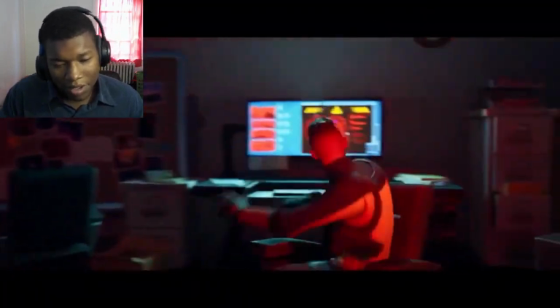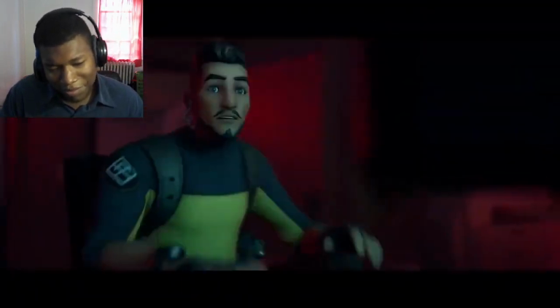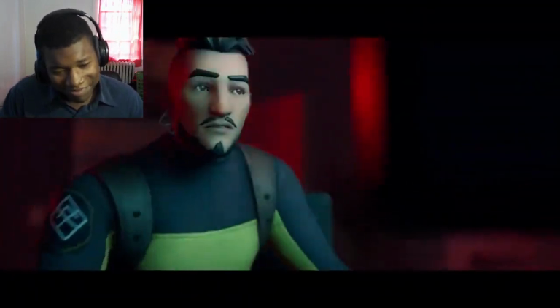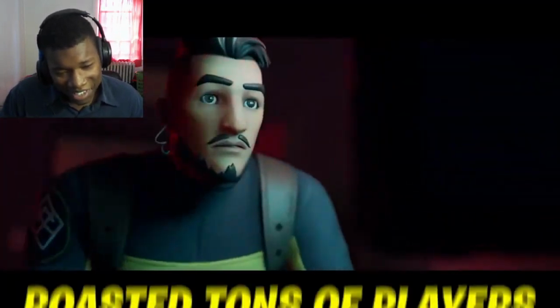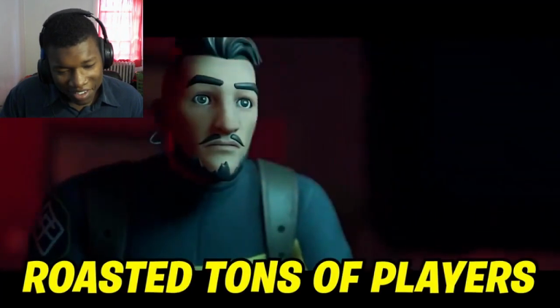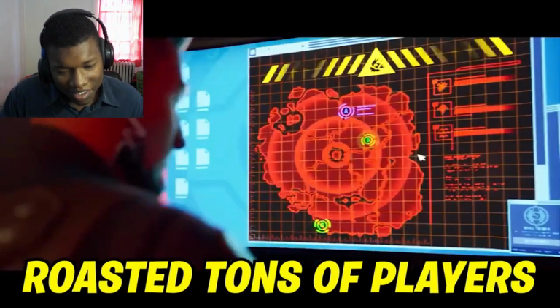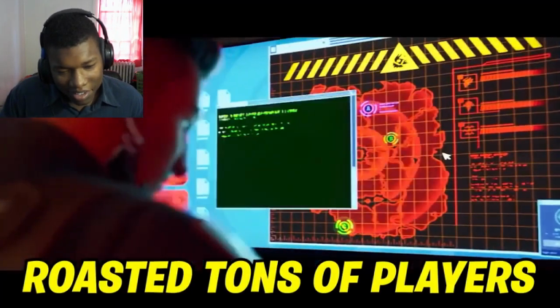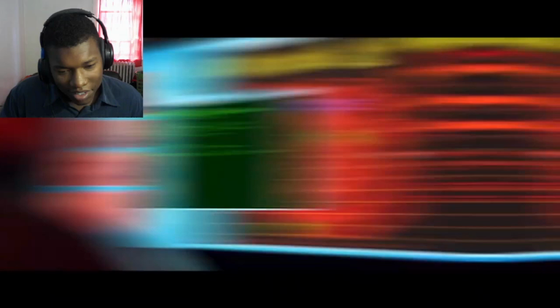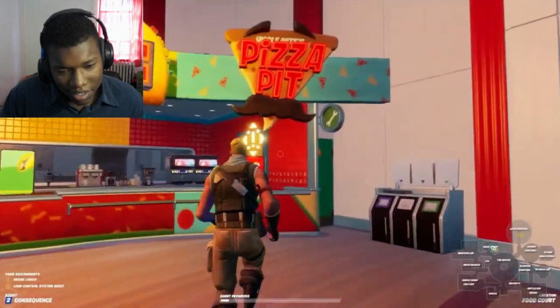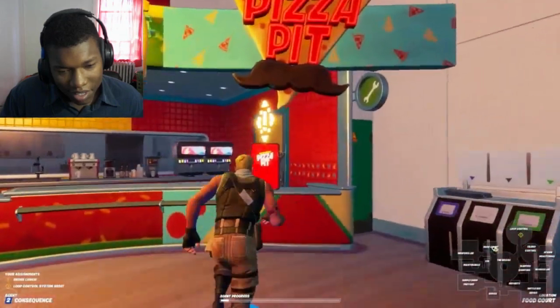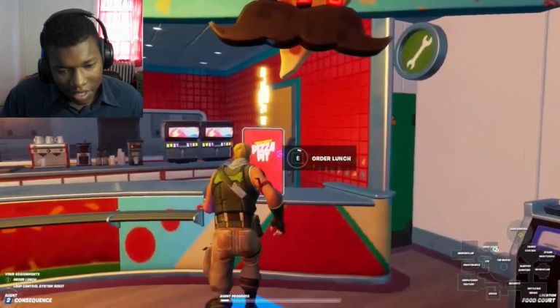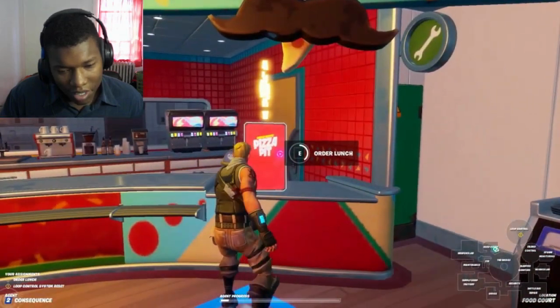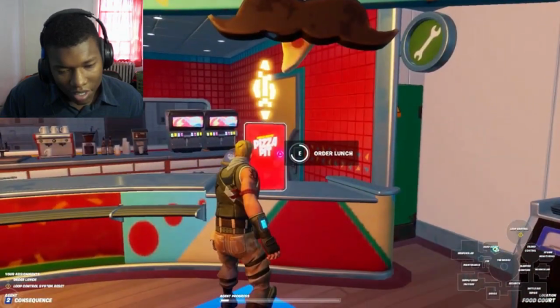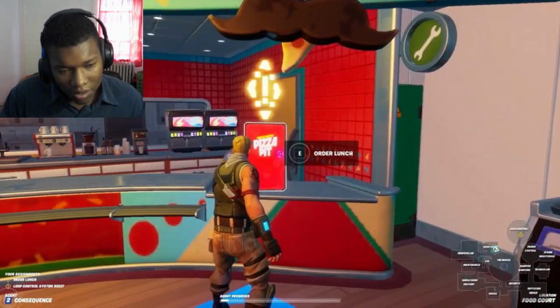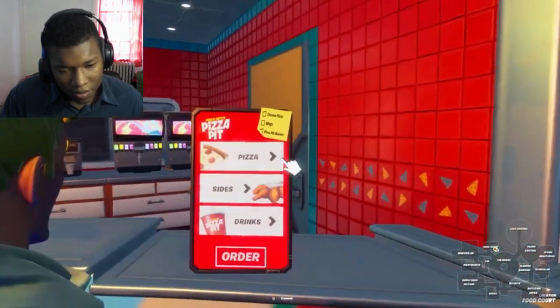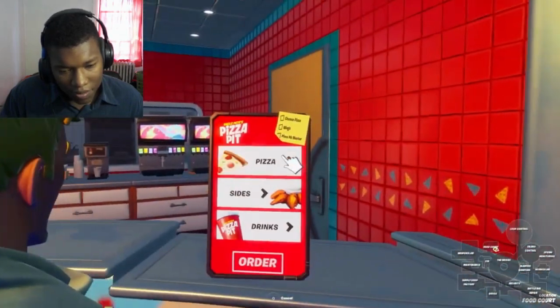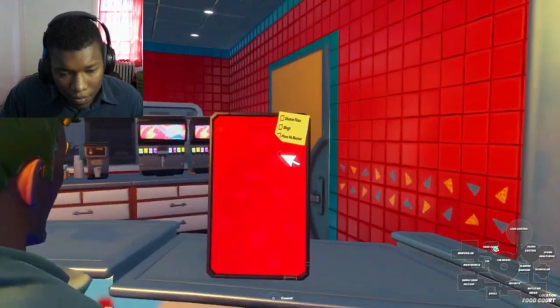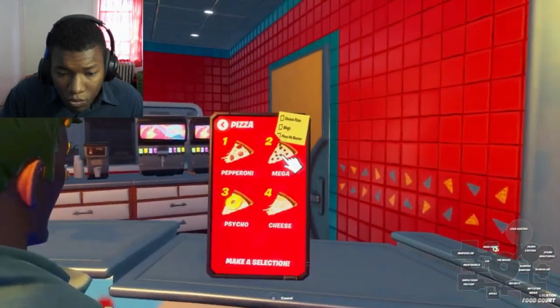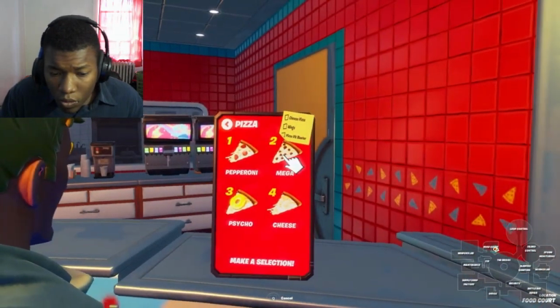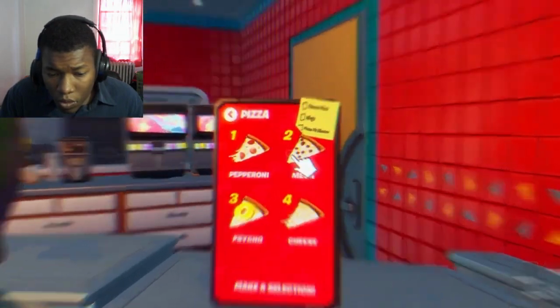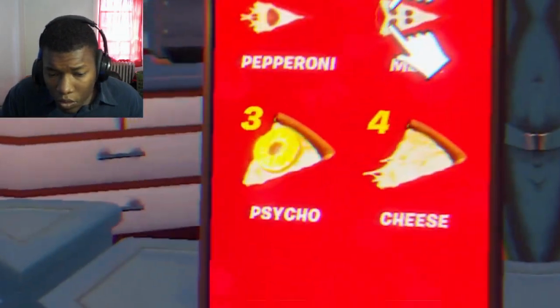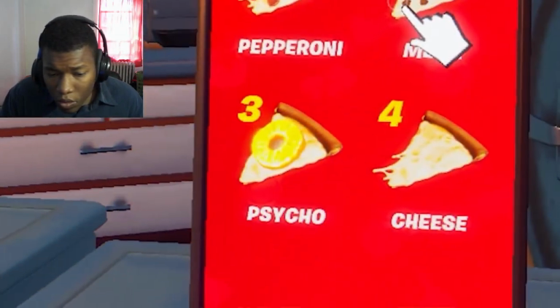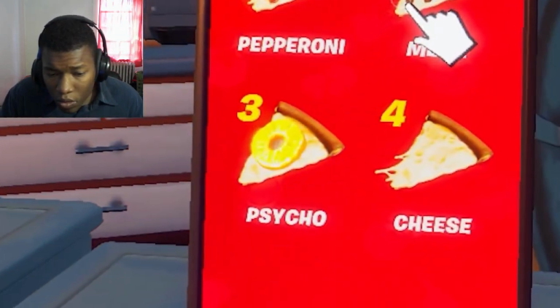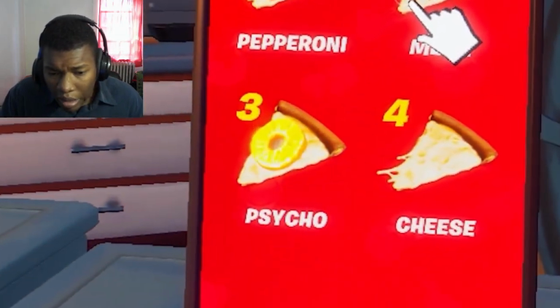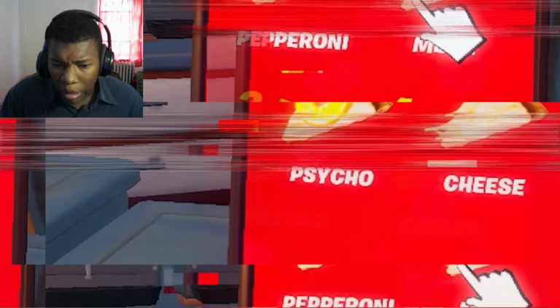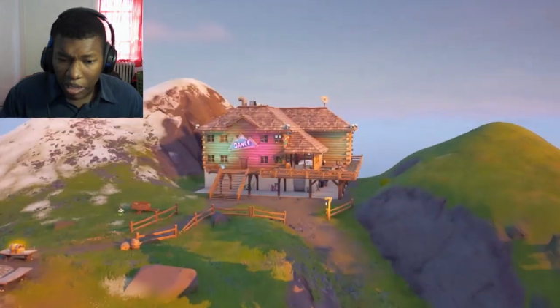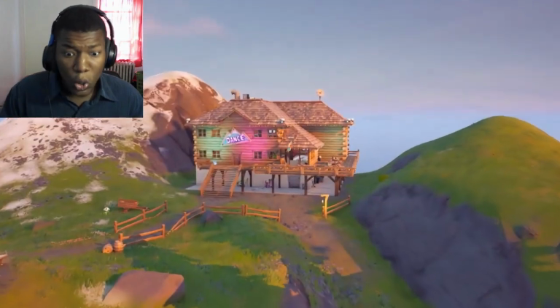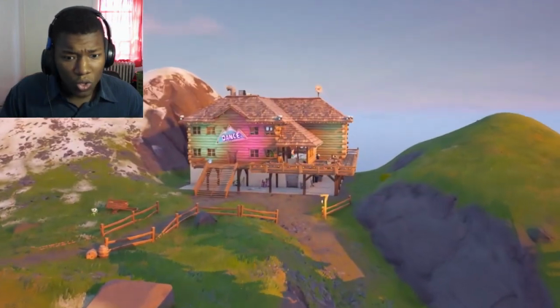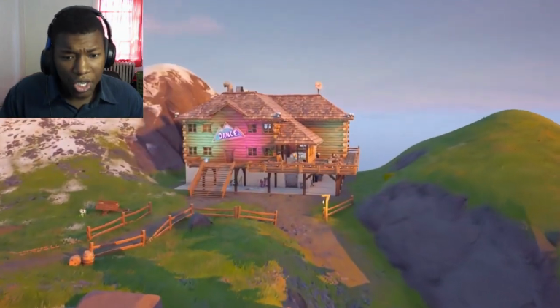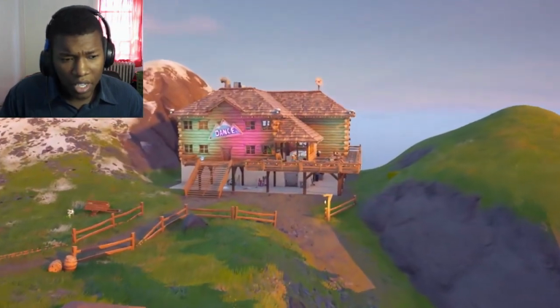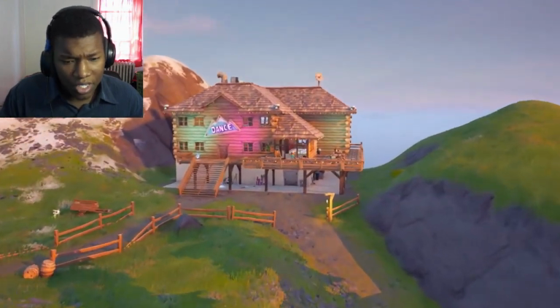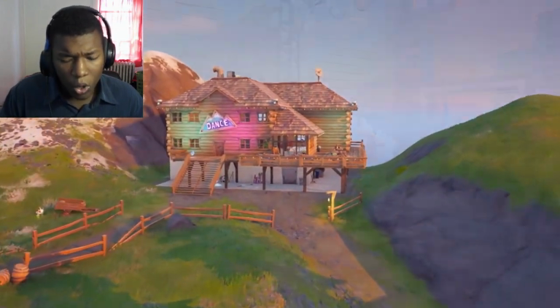Also, other secret Impostors that roasted tons of players. If you're ordering pizza in the cafeteria, take a look at the options and you'll notice that Pineapple is labeled as Psycho. You're a psycho.